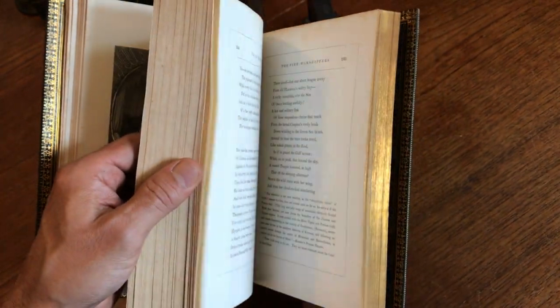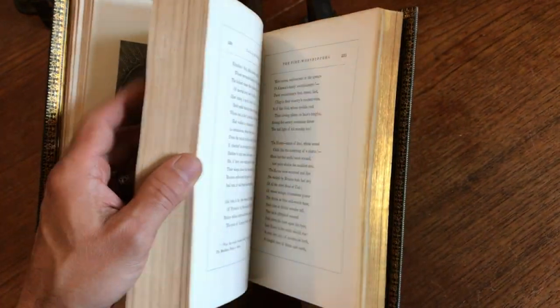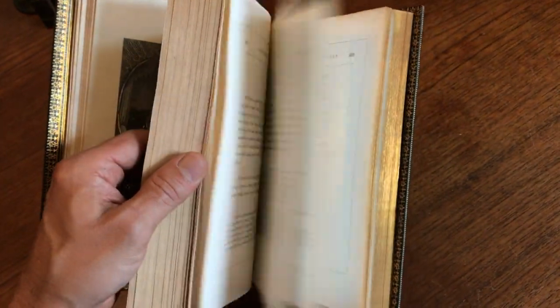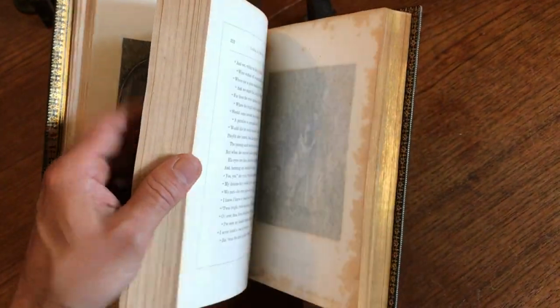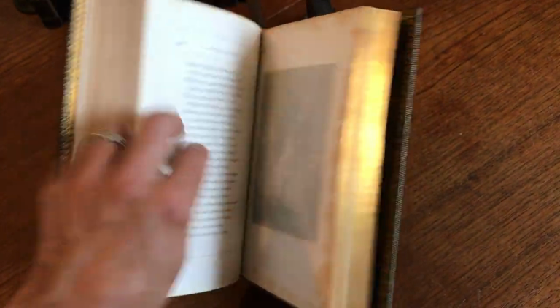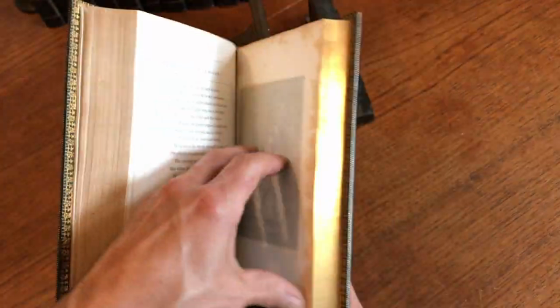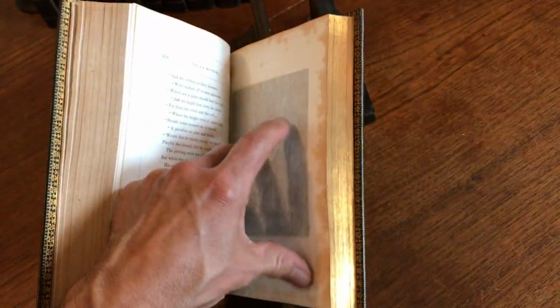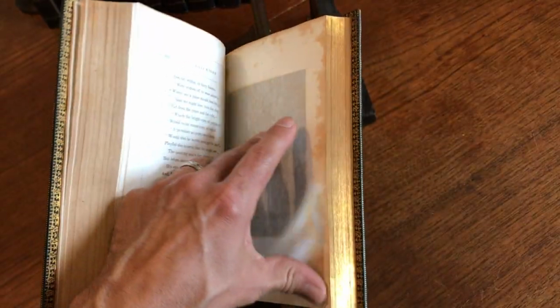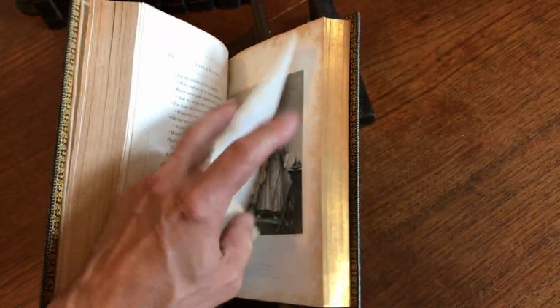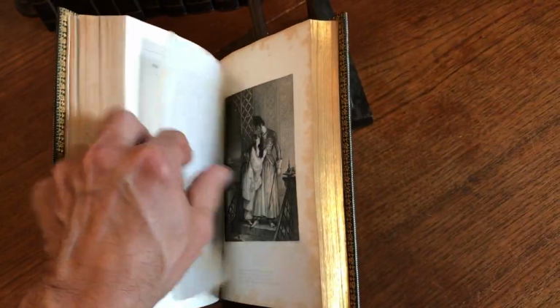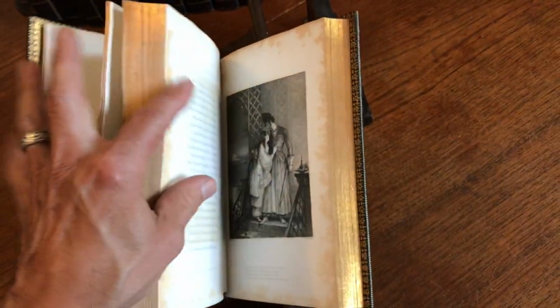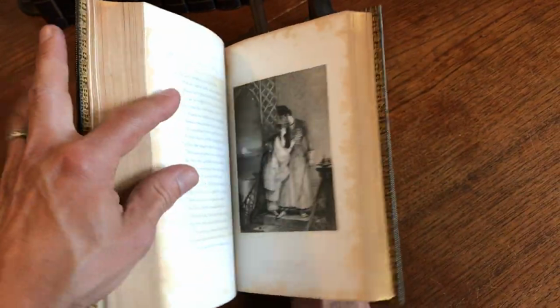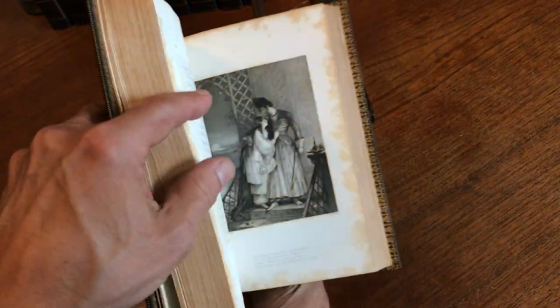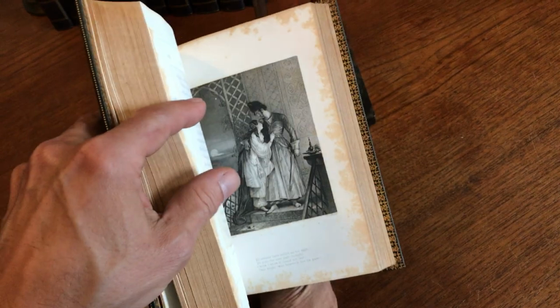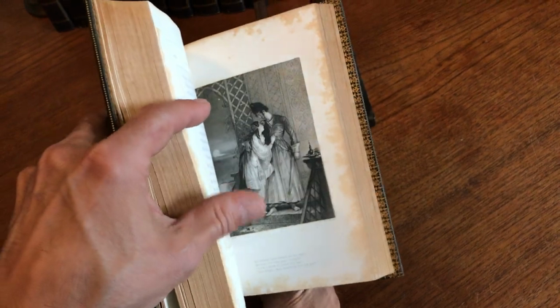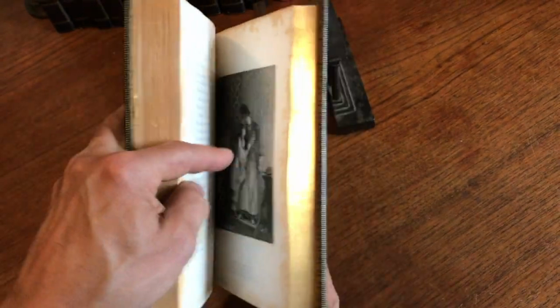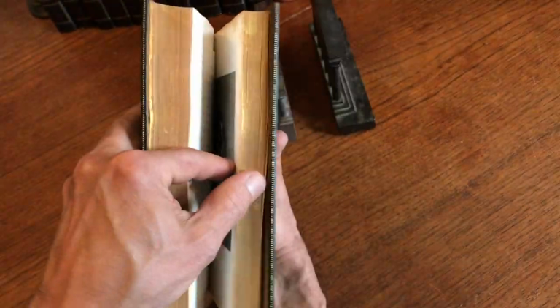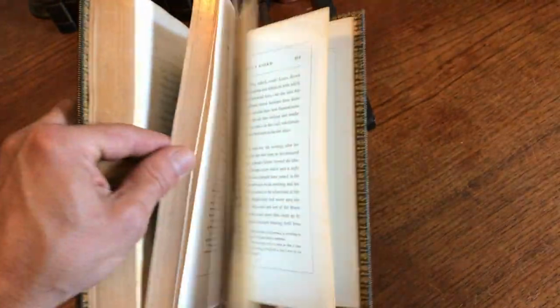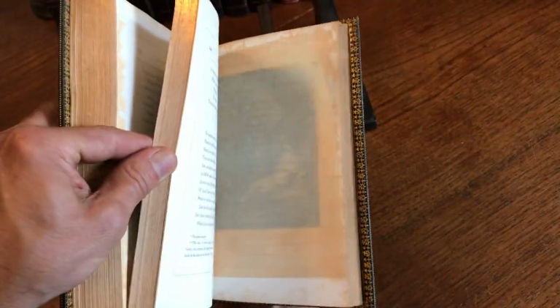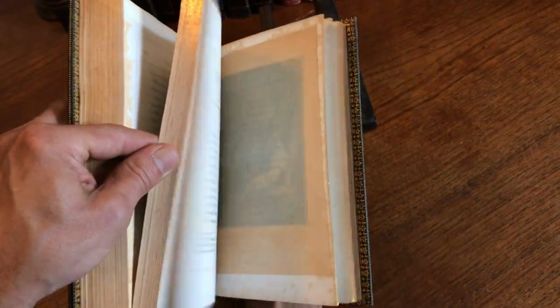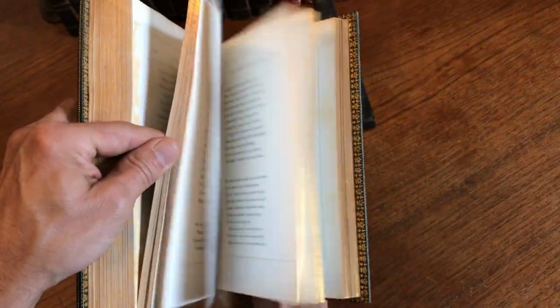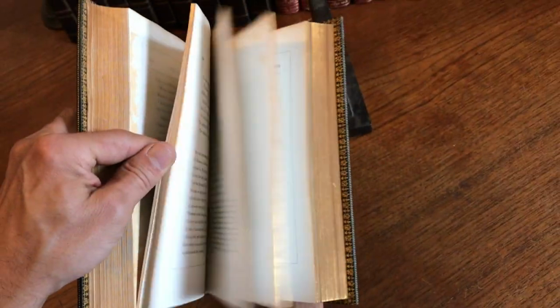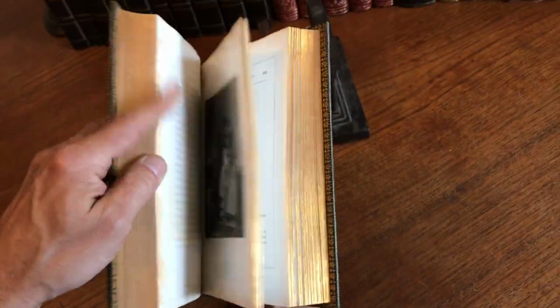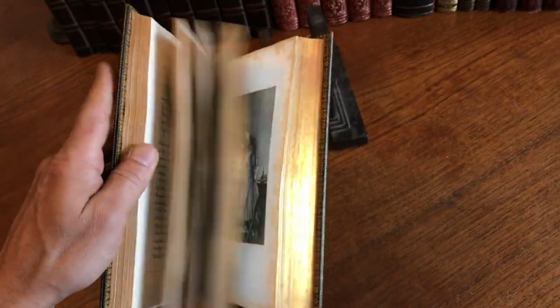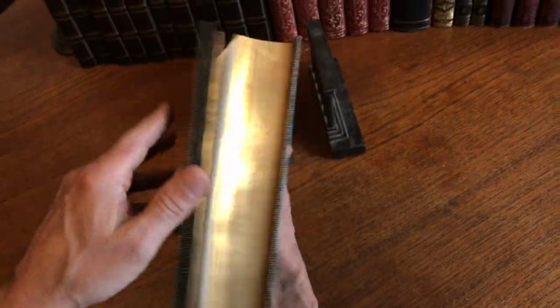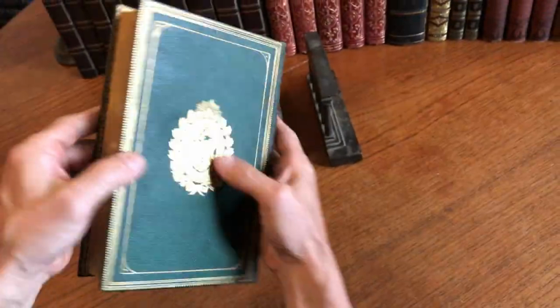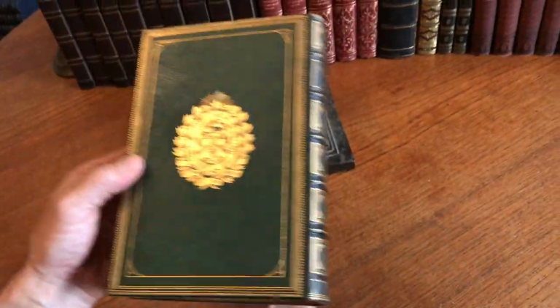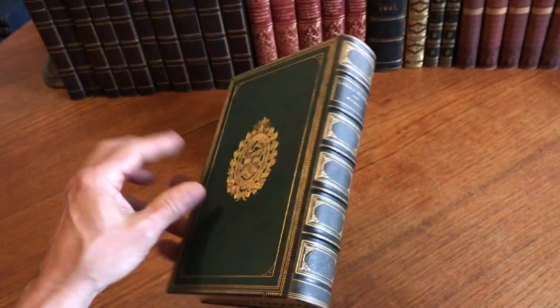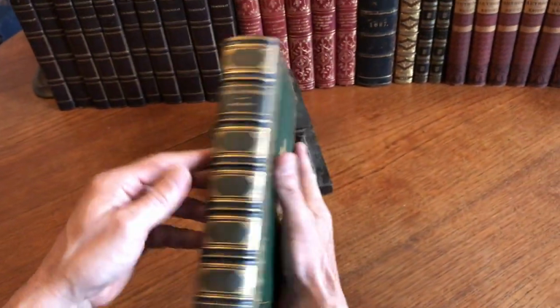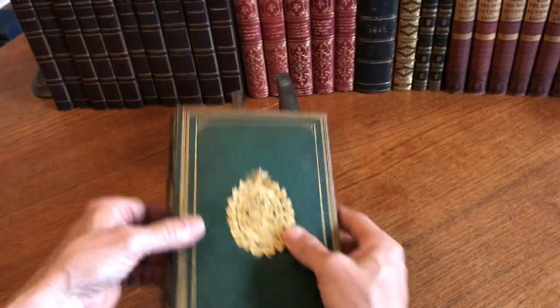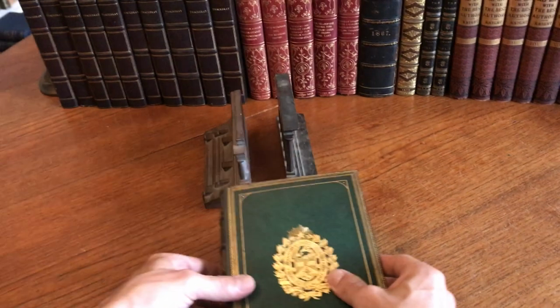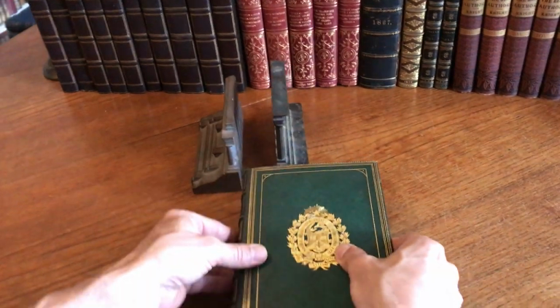This excellent volume is available now online from me, Brian DeMambro.